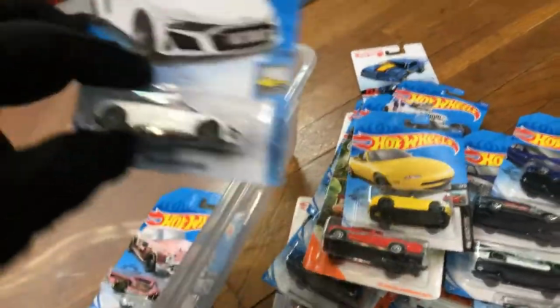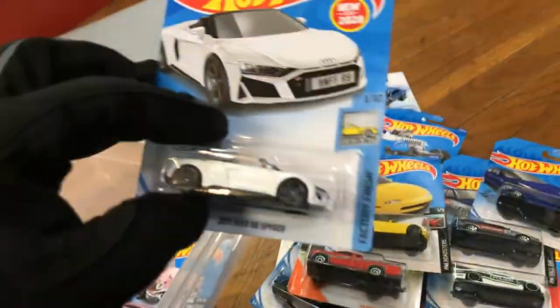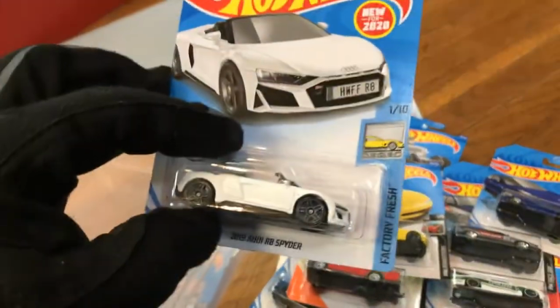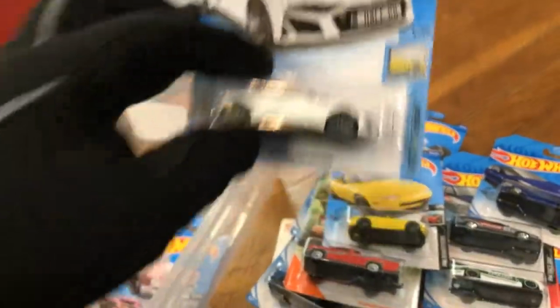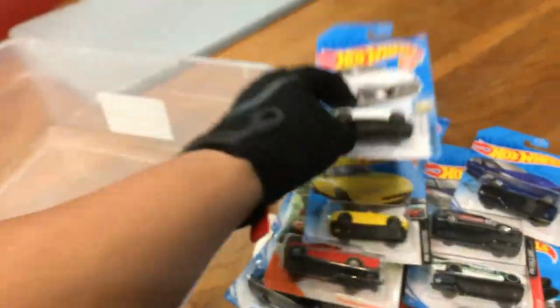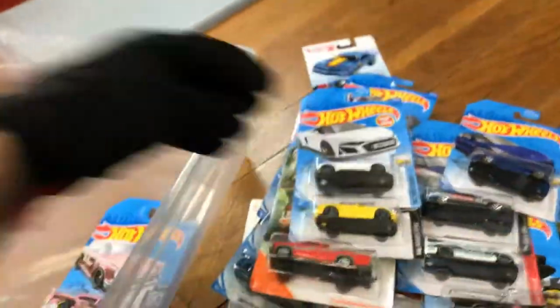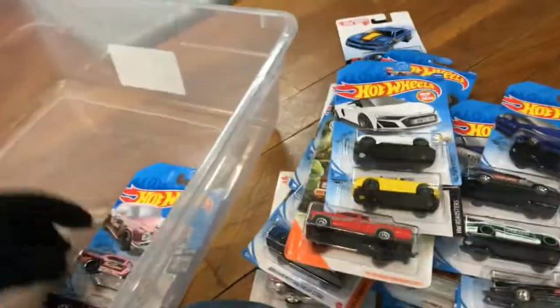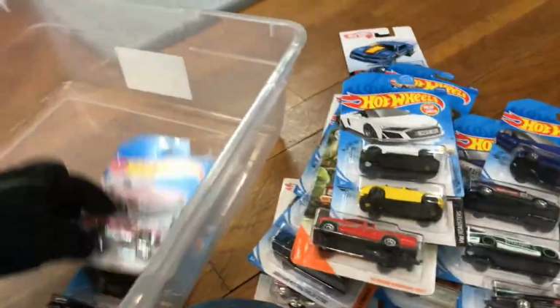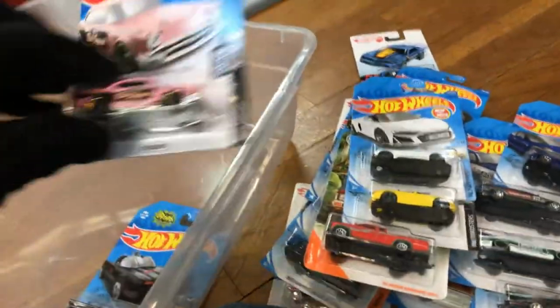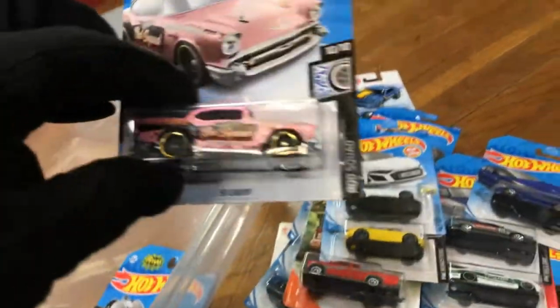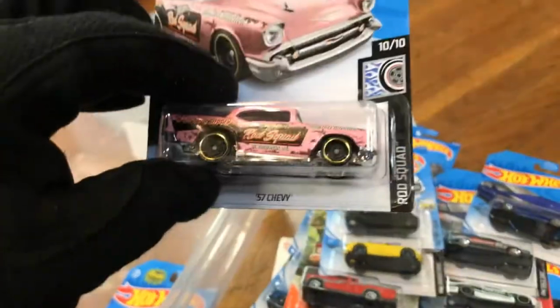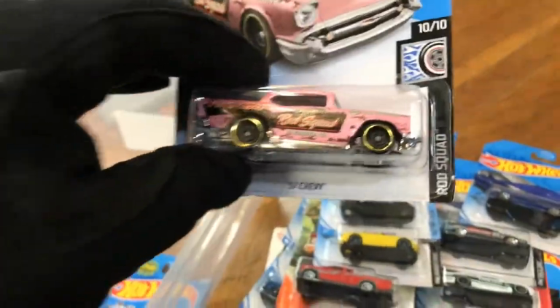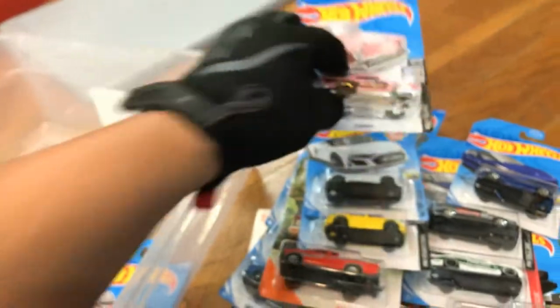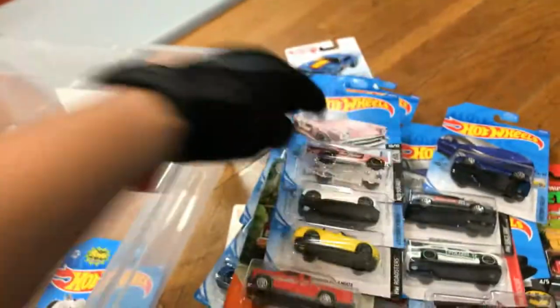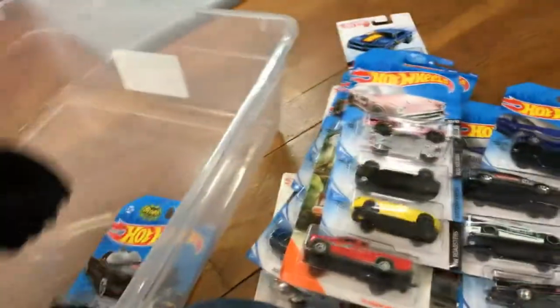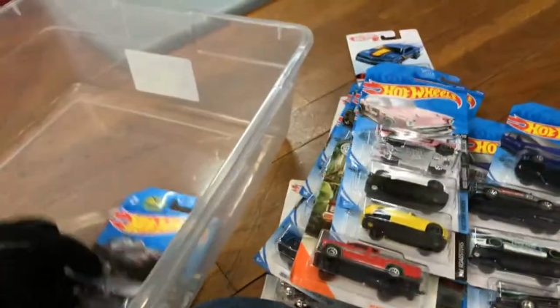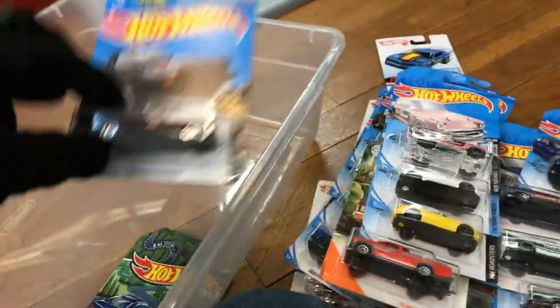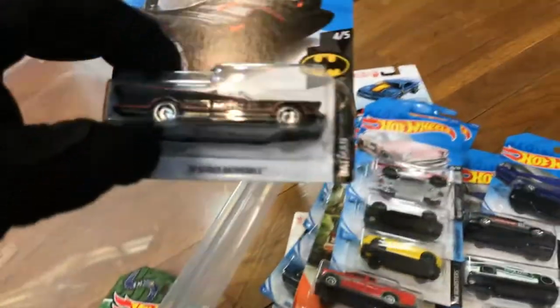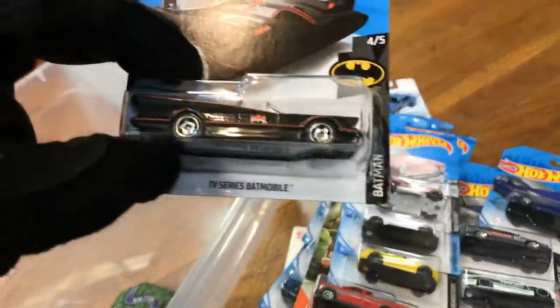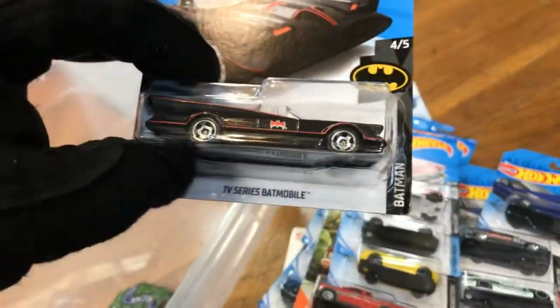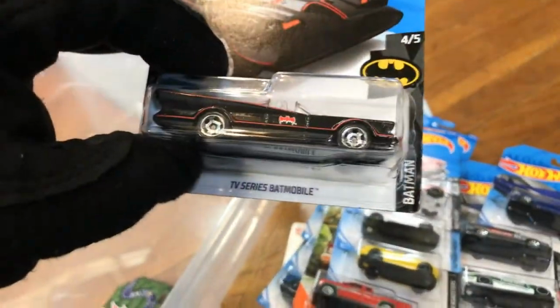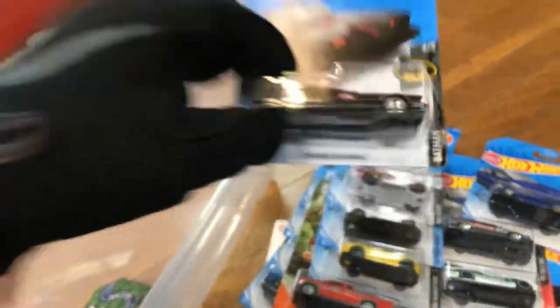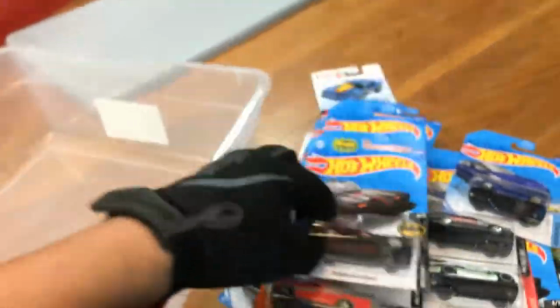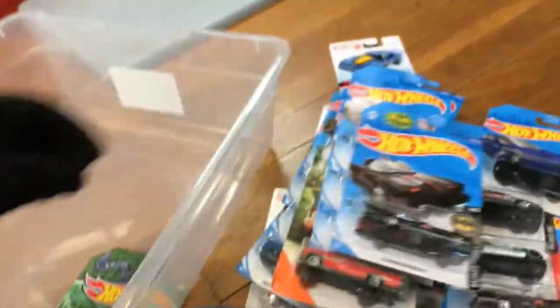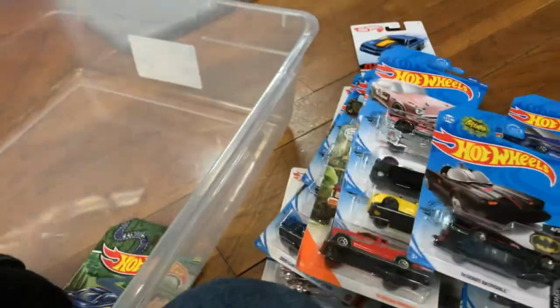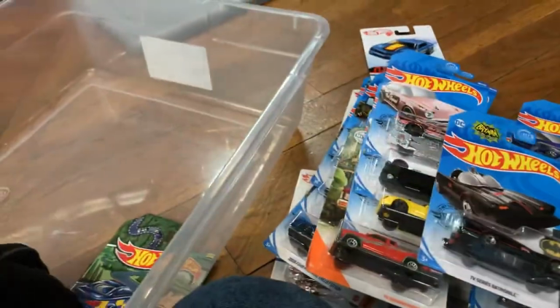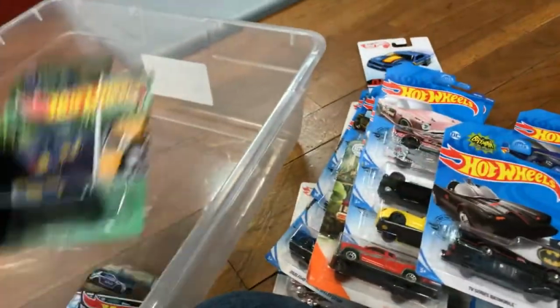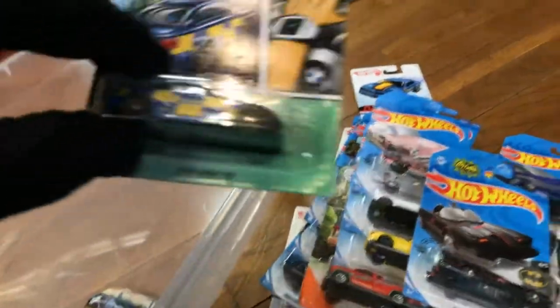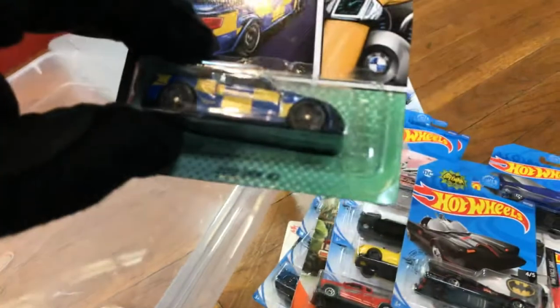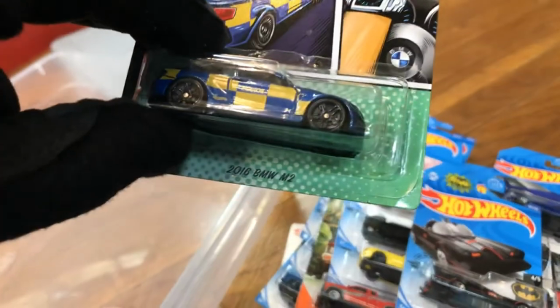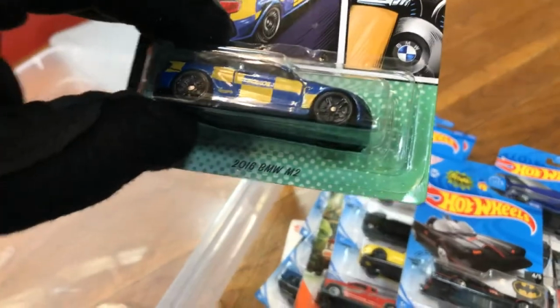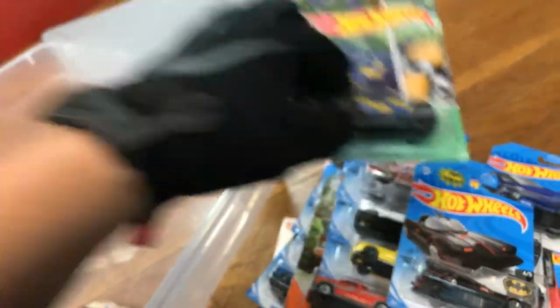Spyder R8, '57 Chevy, and TV Series Batmobile. BMW M2.